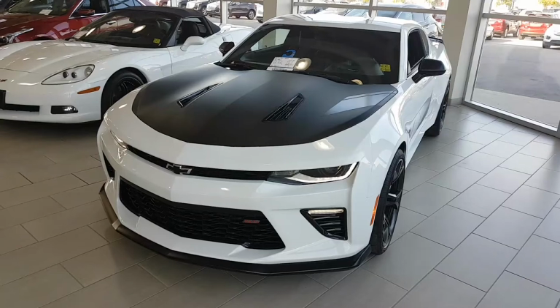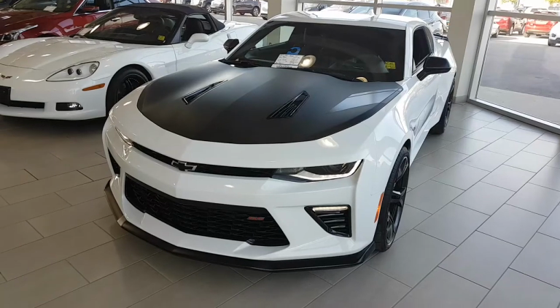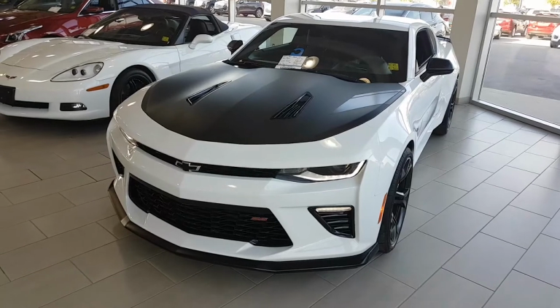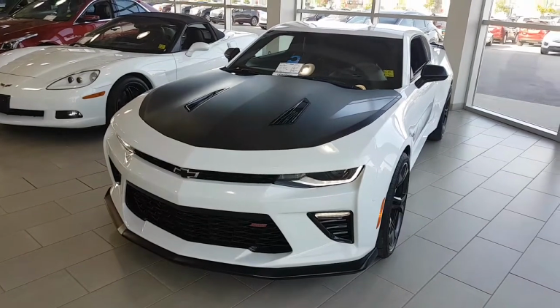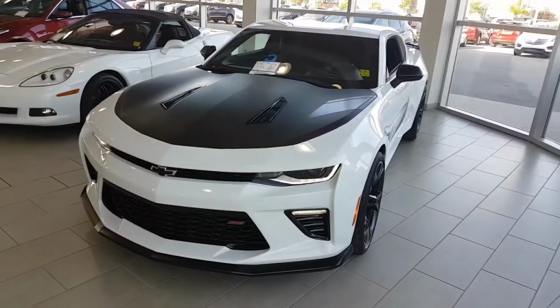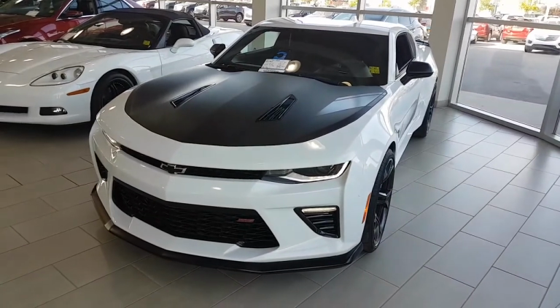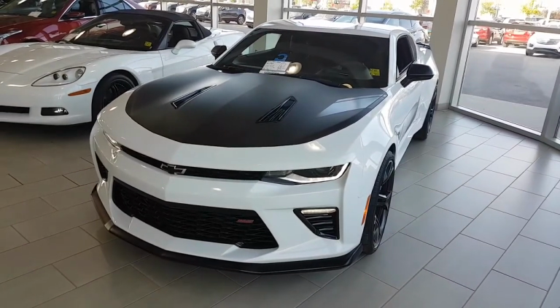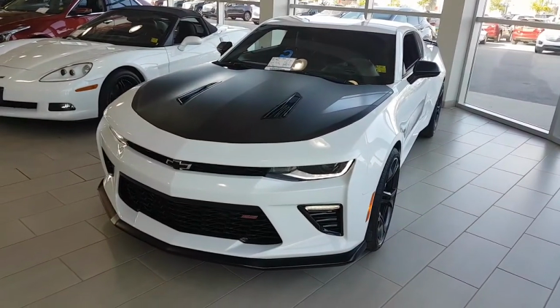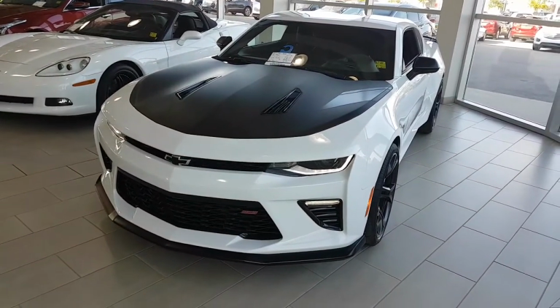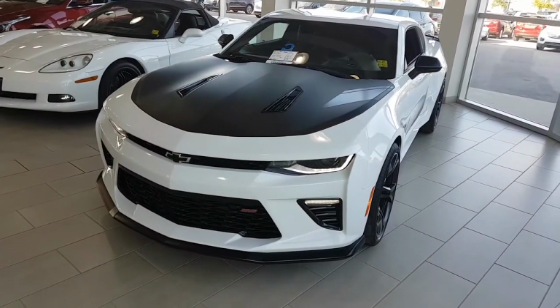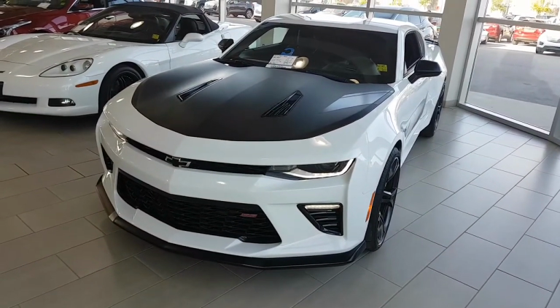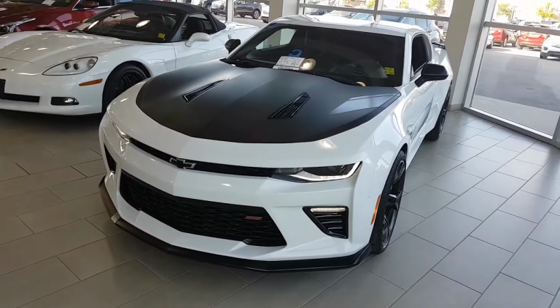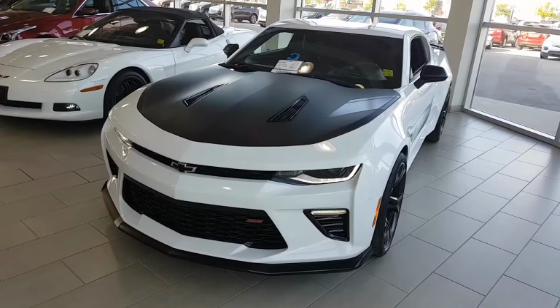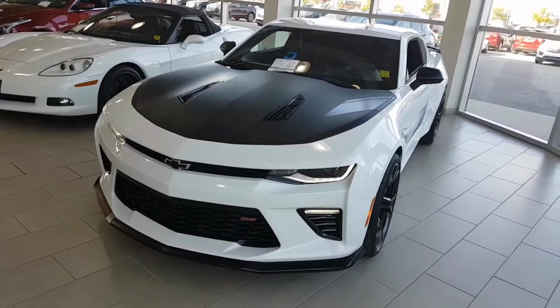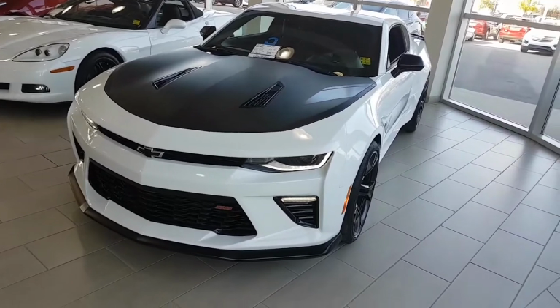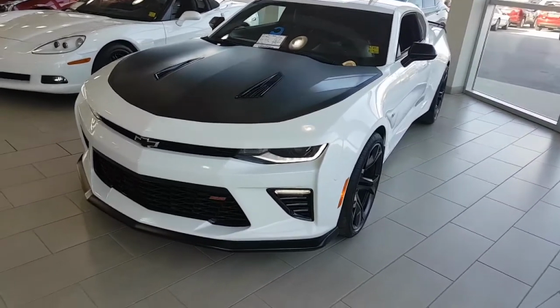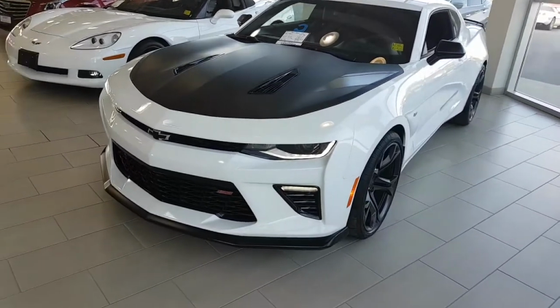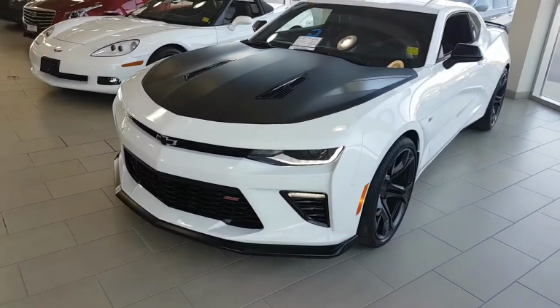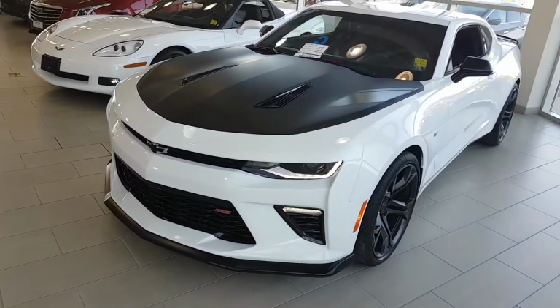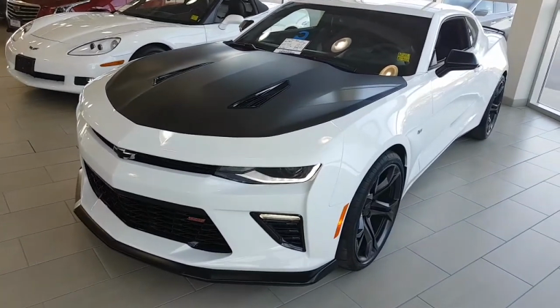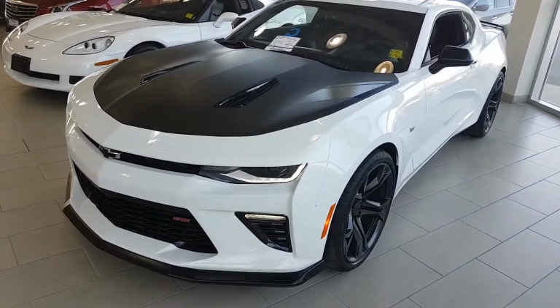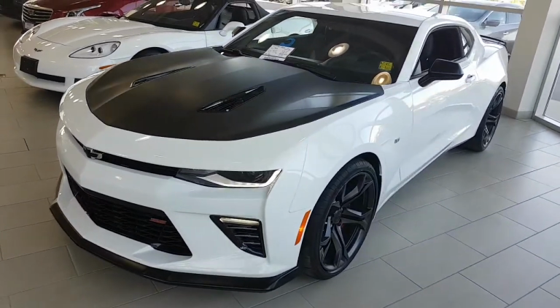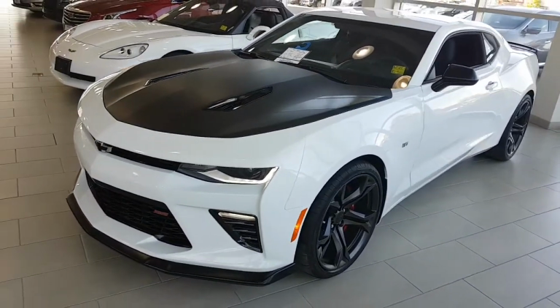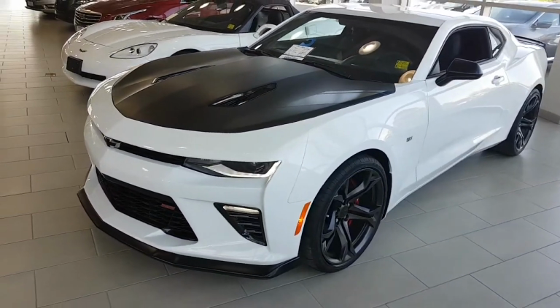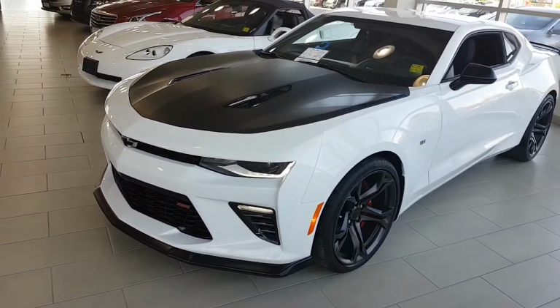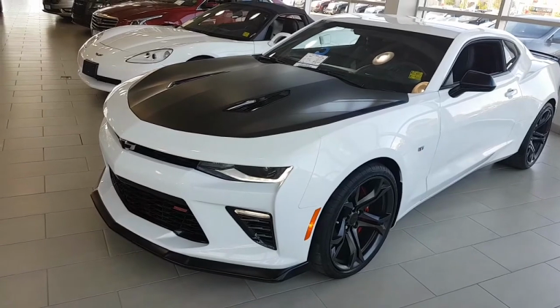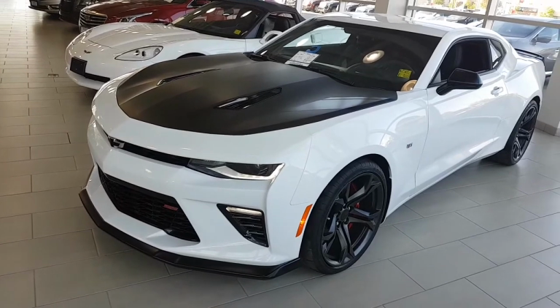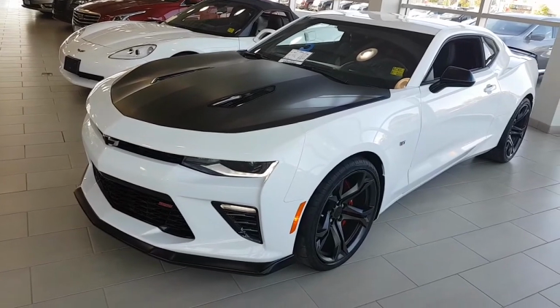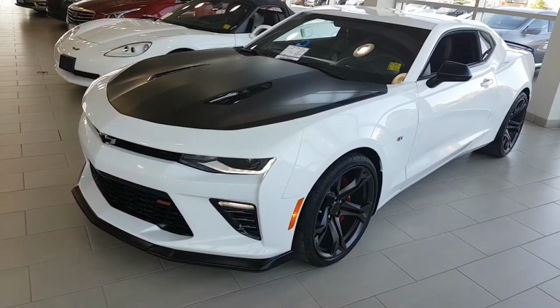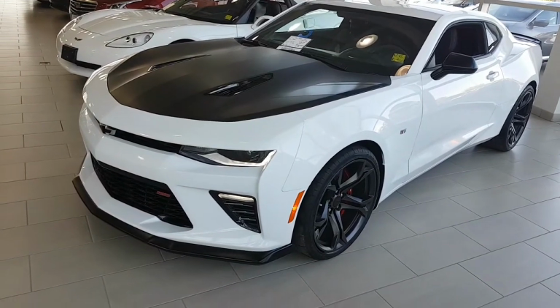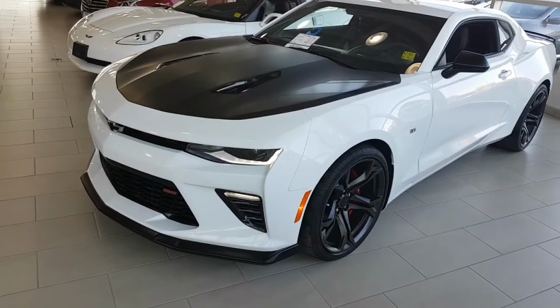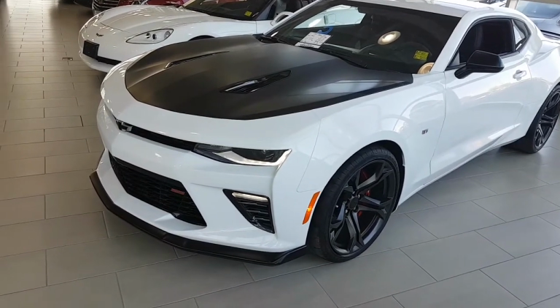Hey there, this is Ryan from Capital GMC in Regina, taking a look at this 2017 Camaro SS 1LE track package. The owner has done a couple of things to it that set it off a little bit differently than any other standard SS. We'll take a quick look and see what it is.